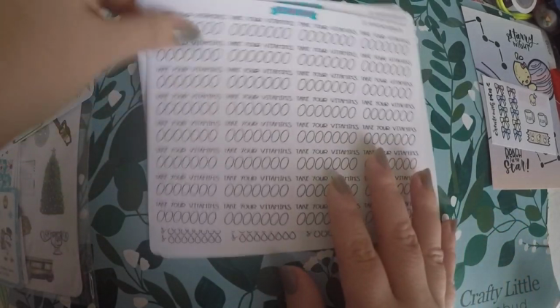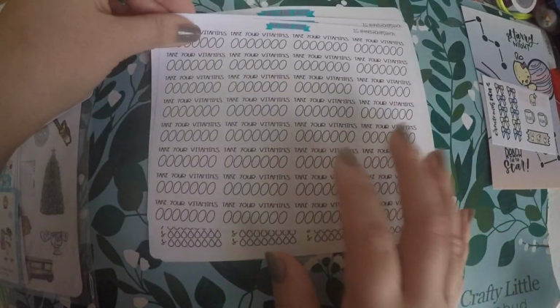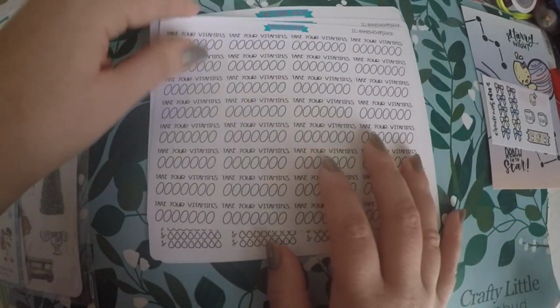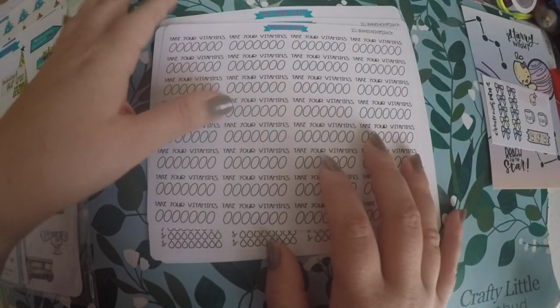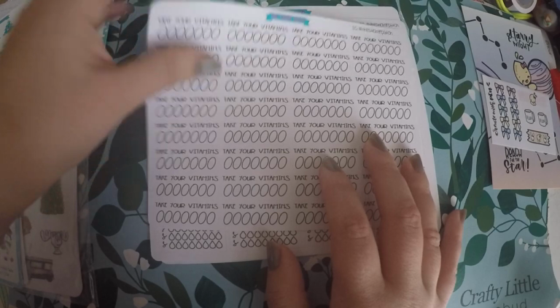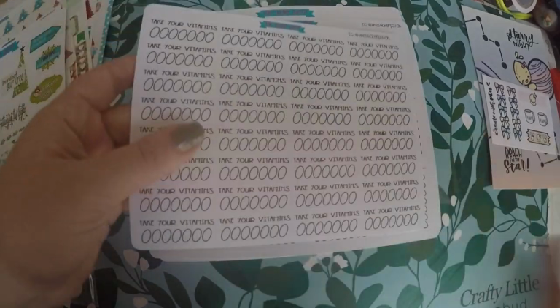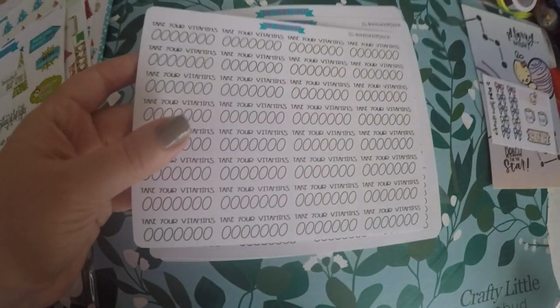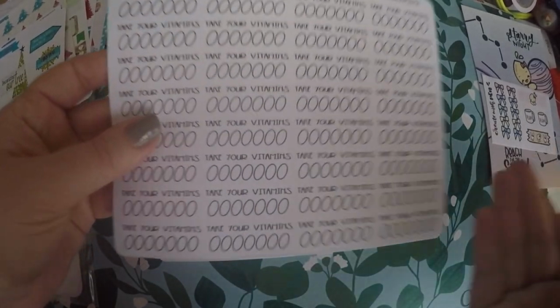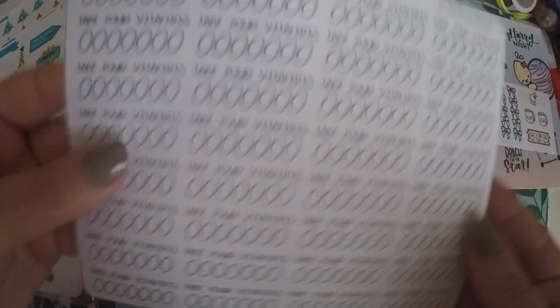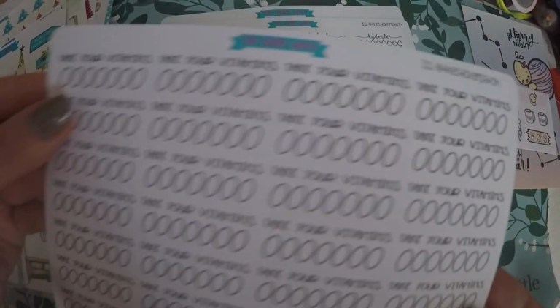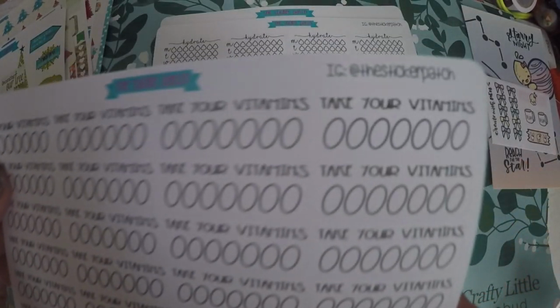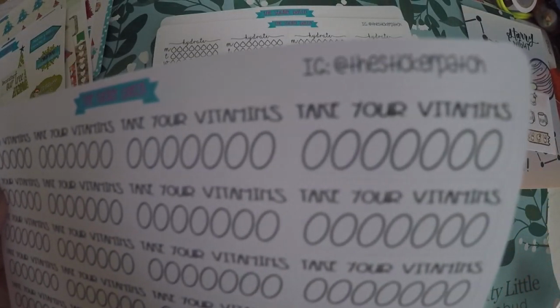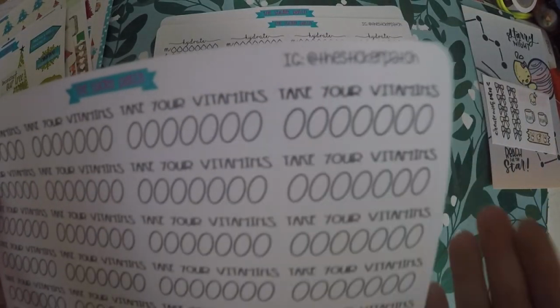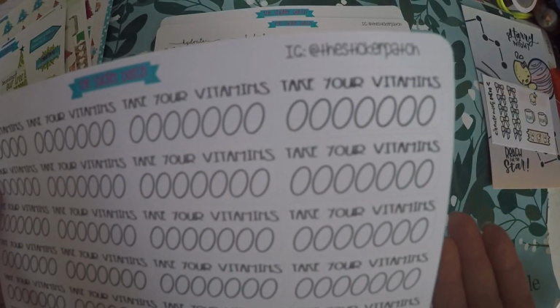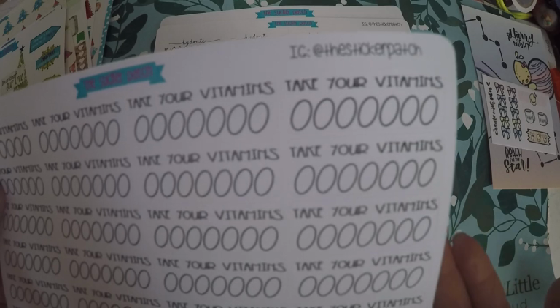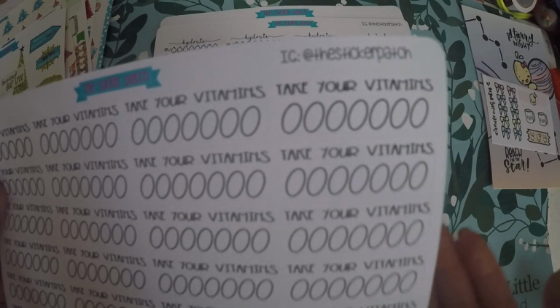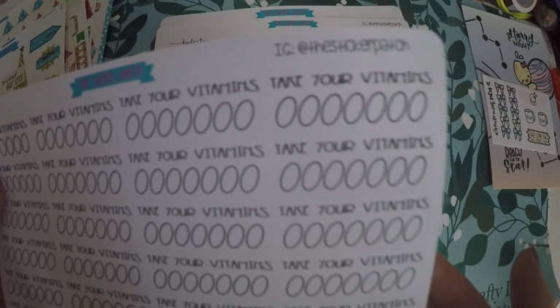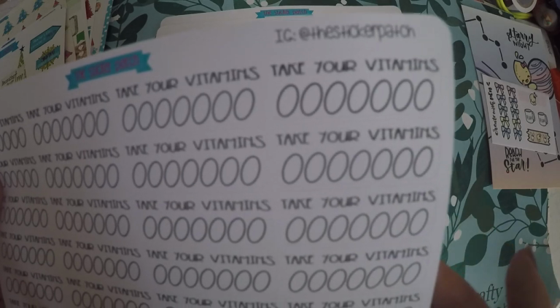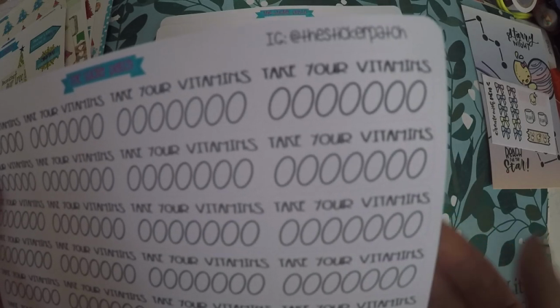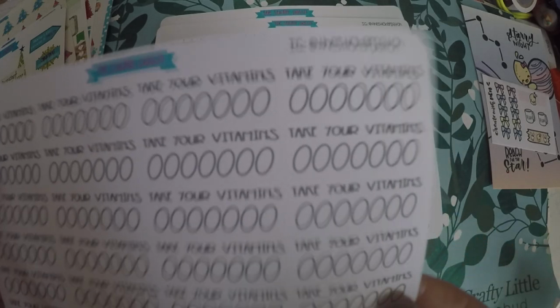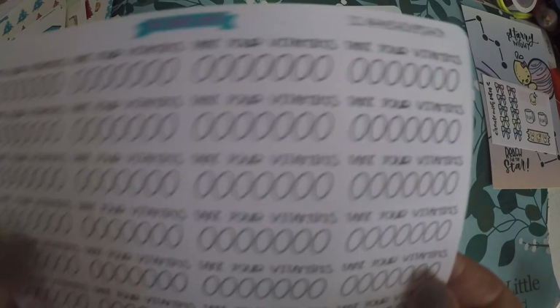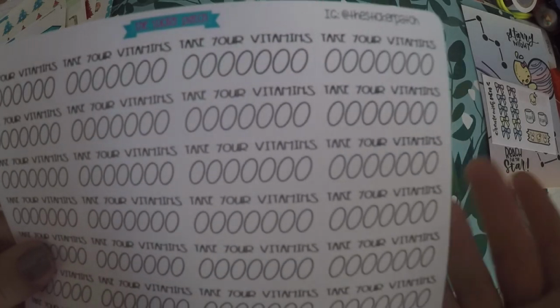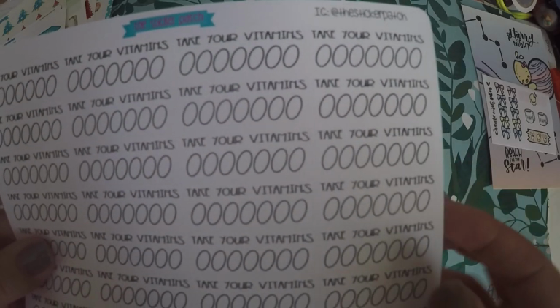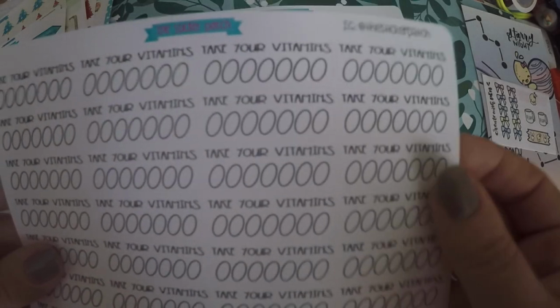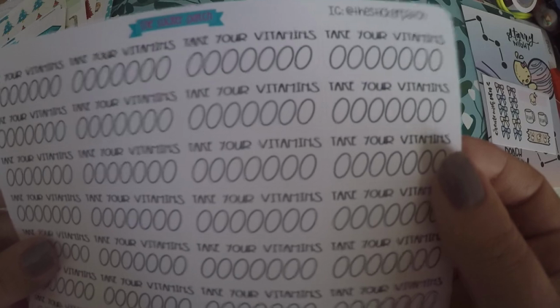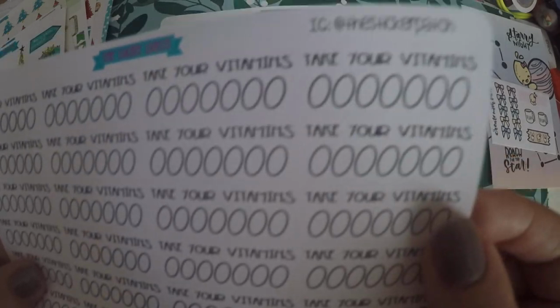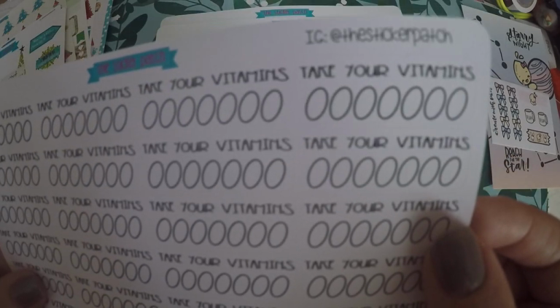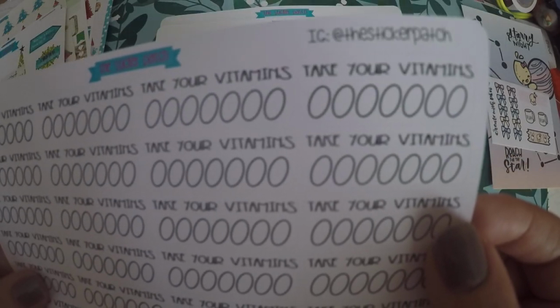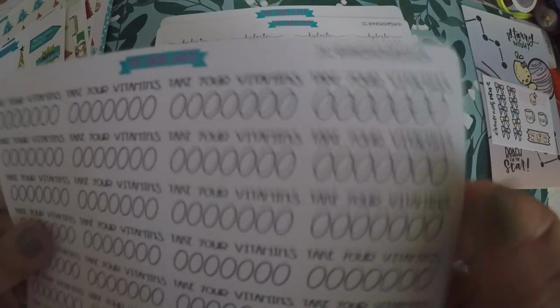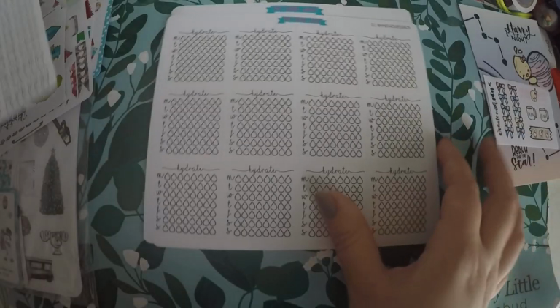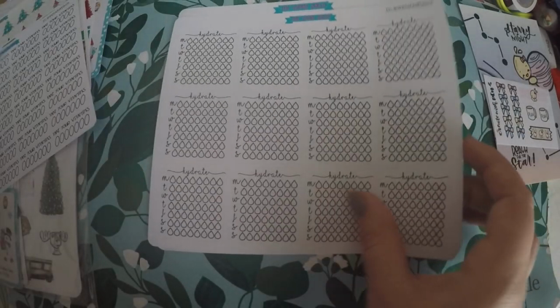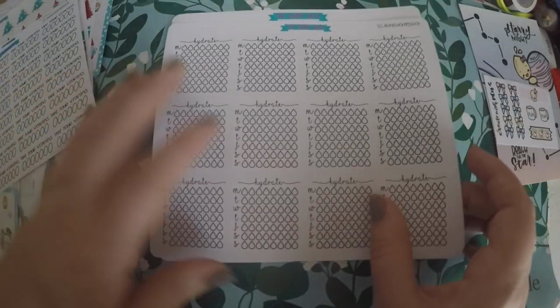I'm really bad about remembering to take my vitamins, so I grabbed a sheet of vitamin trackers. I can't remember if she just had a really good sale or I had a coupon code, but I figured I'd go ahead and grab these to use for vitamin tracking.